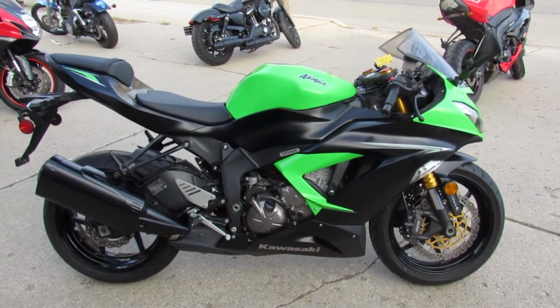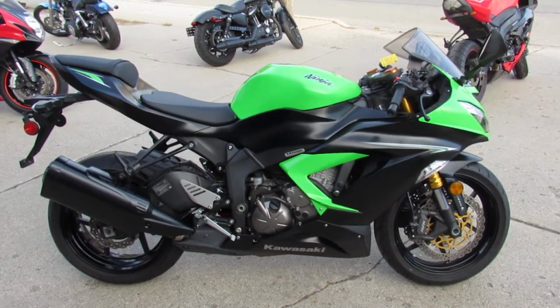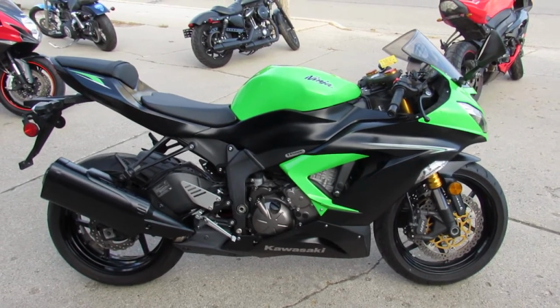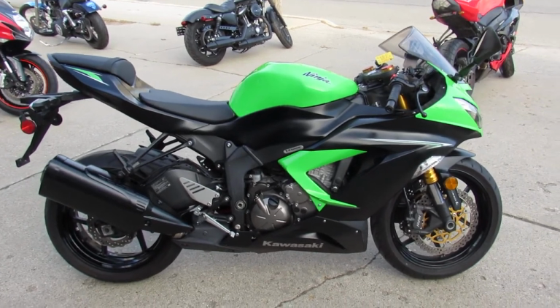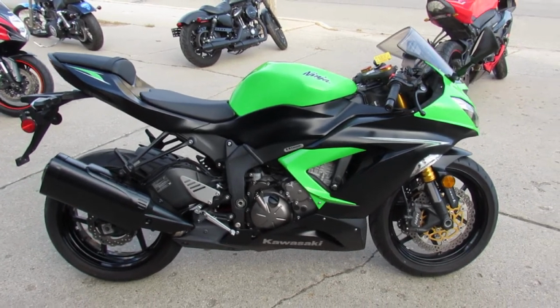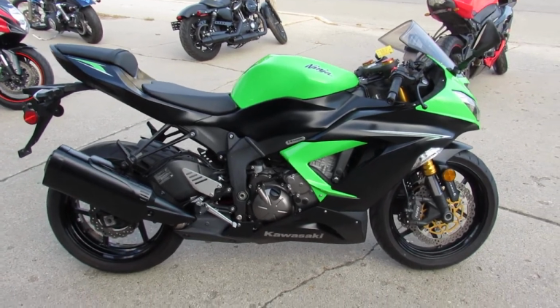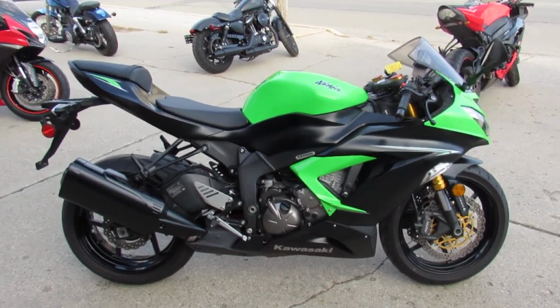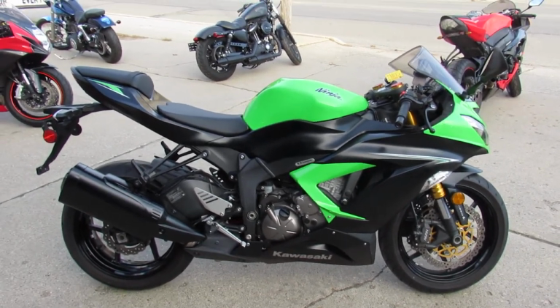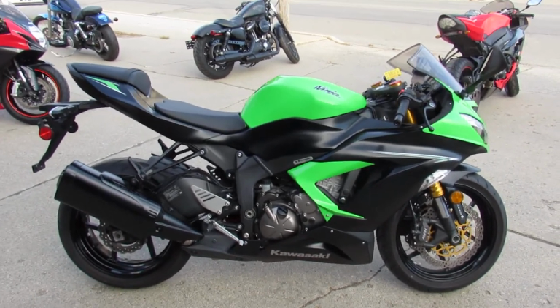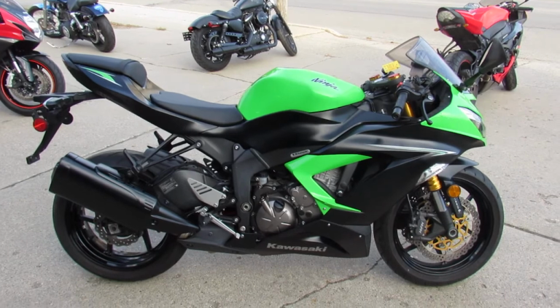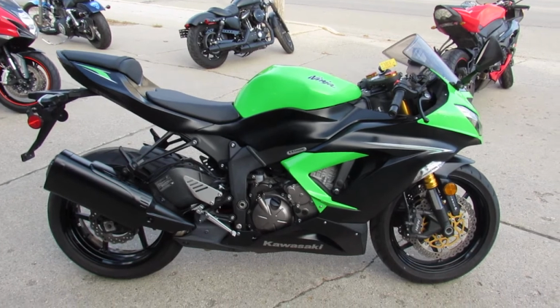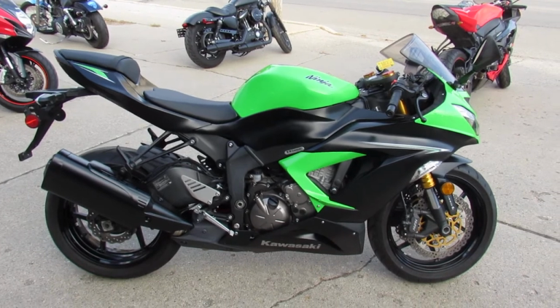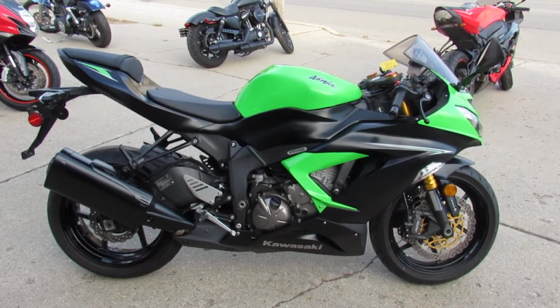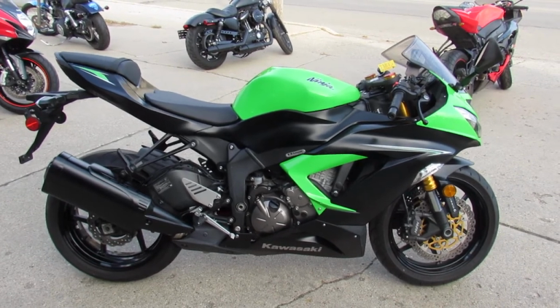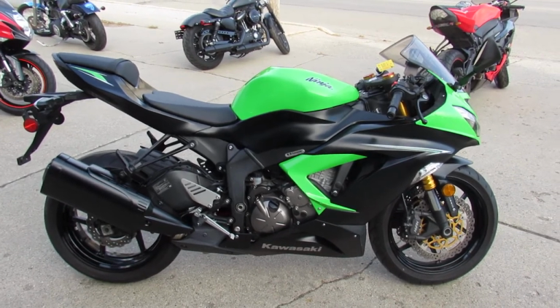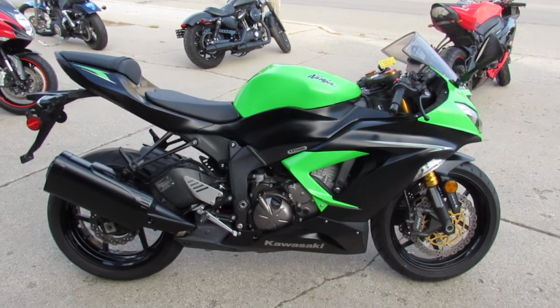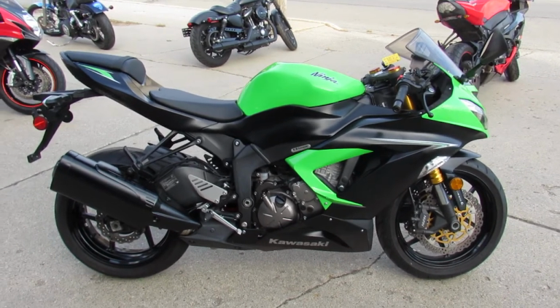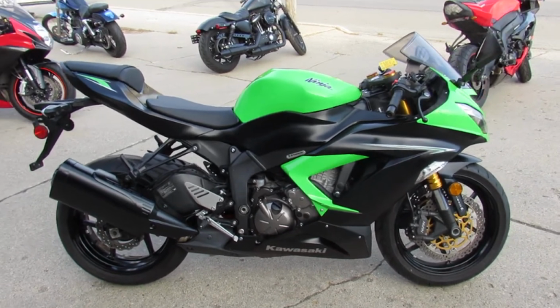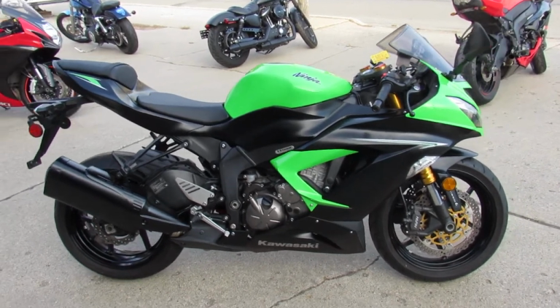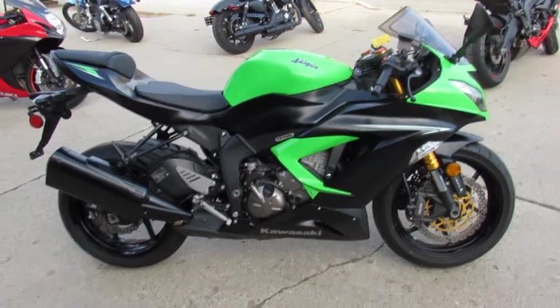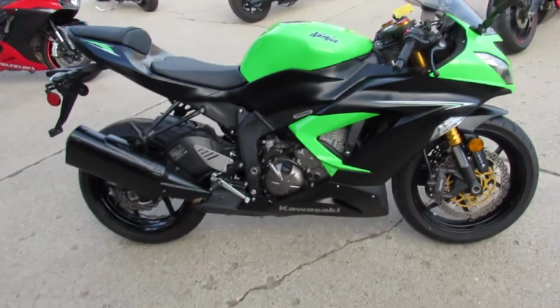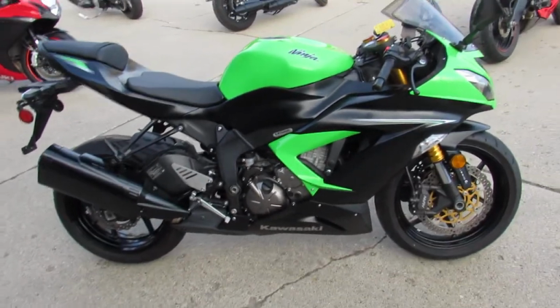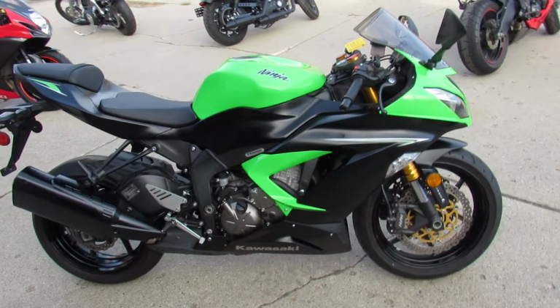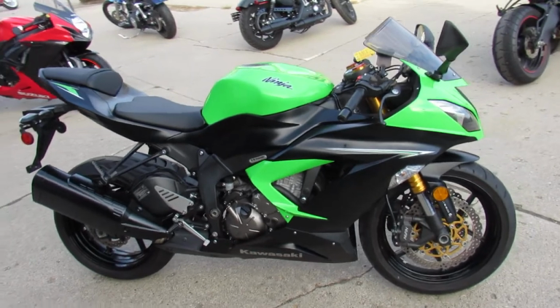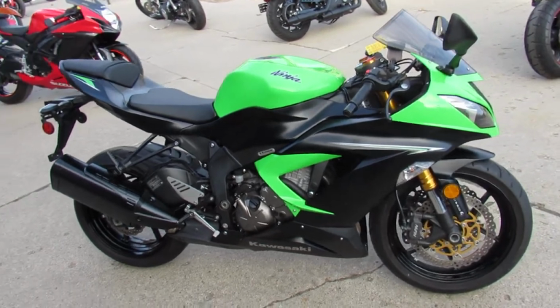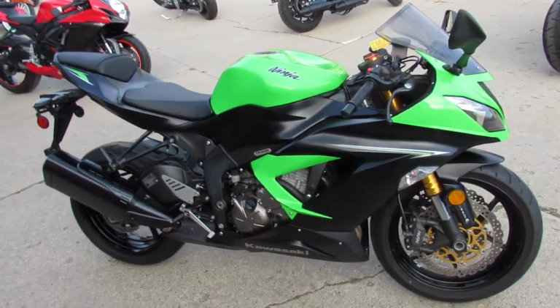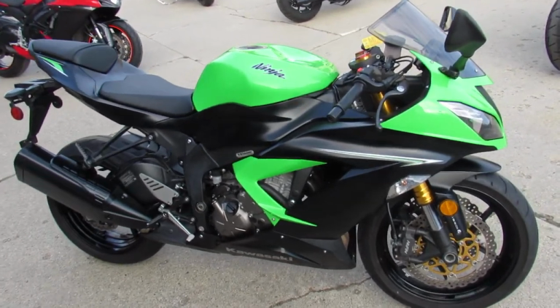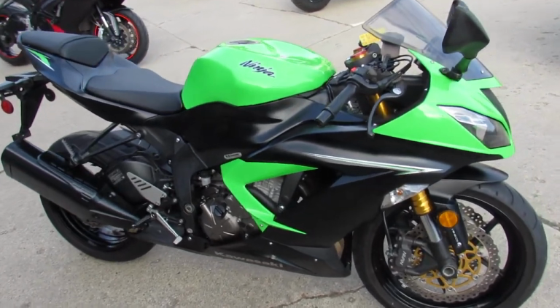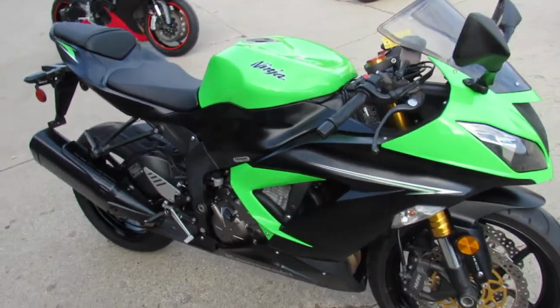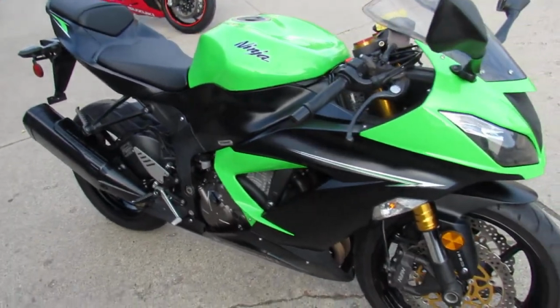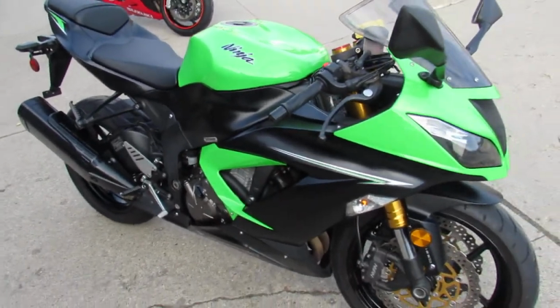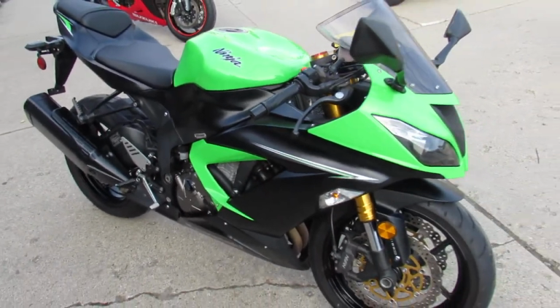Hey guys, it's Andrew and Aaron out here doing some videos on the used sport bikes we just got in. Over 250 used sport bikes in the showroom for sale — guaranteed financing, leasing programs, layaway programs, and your trades are always welcome.